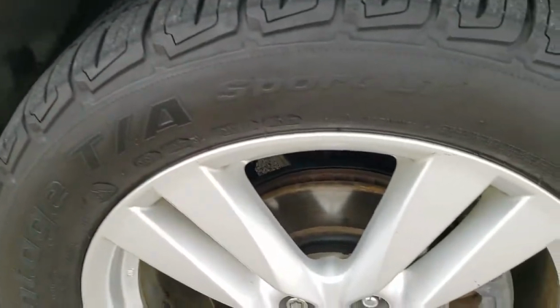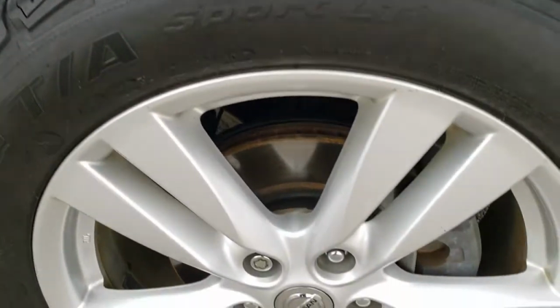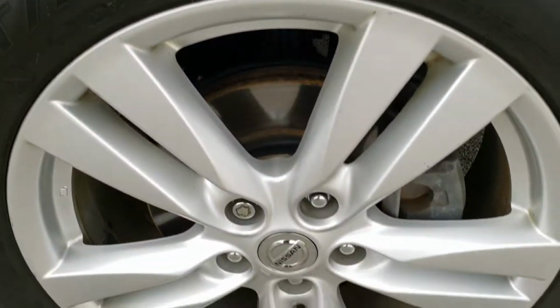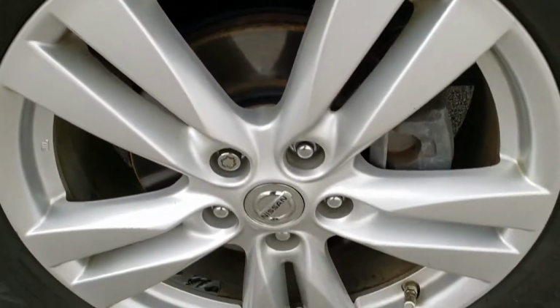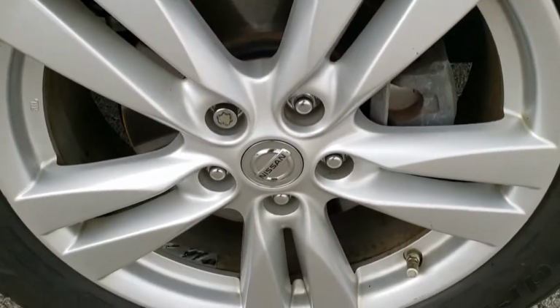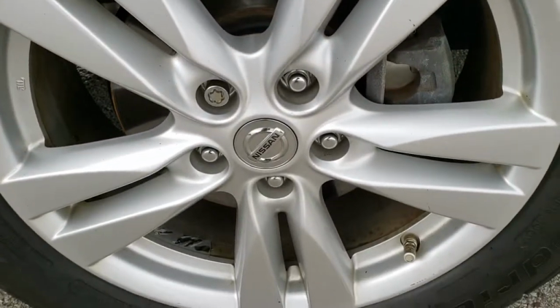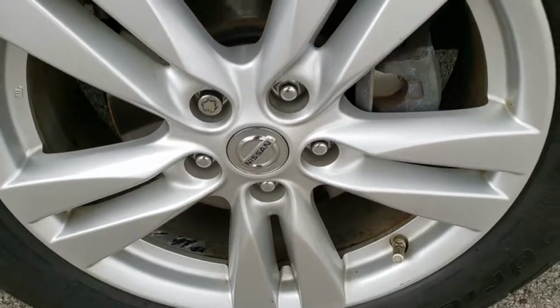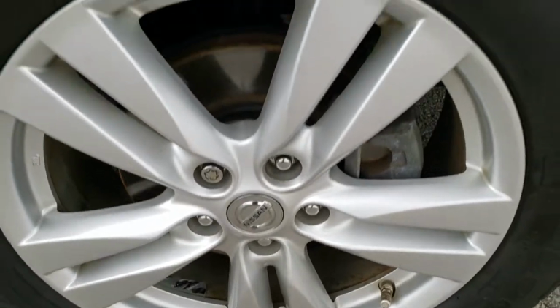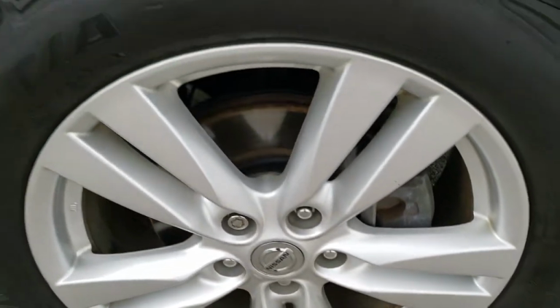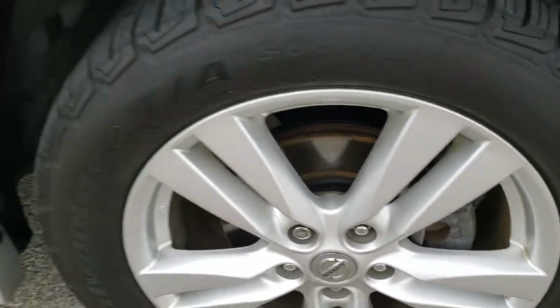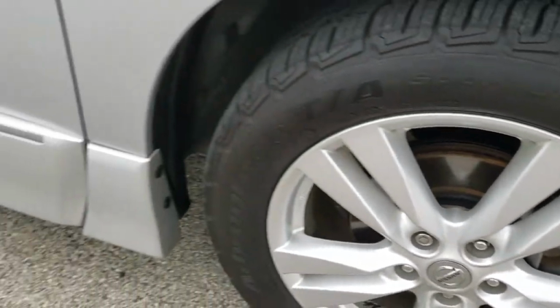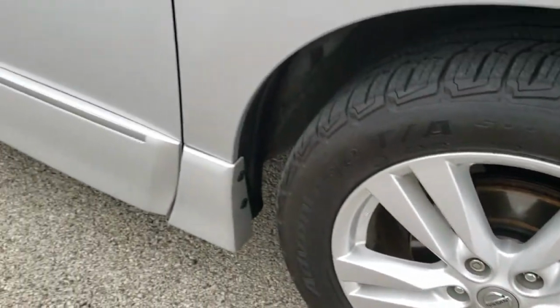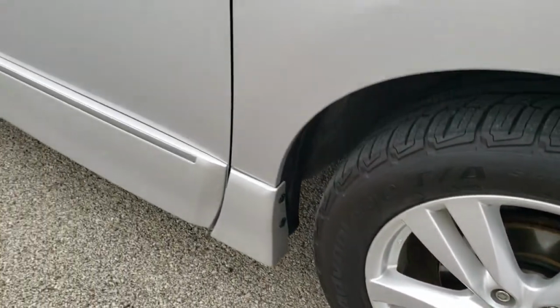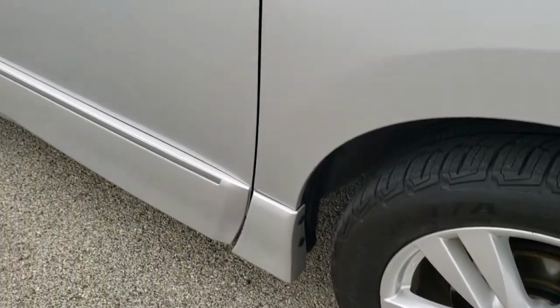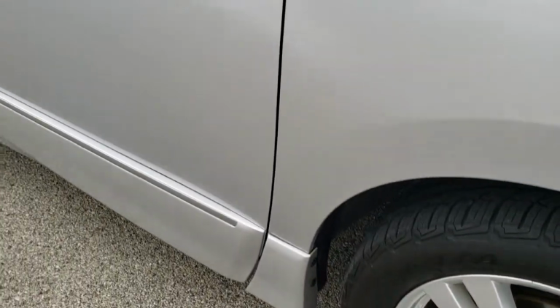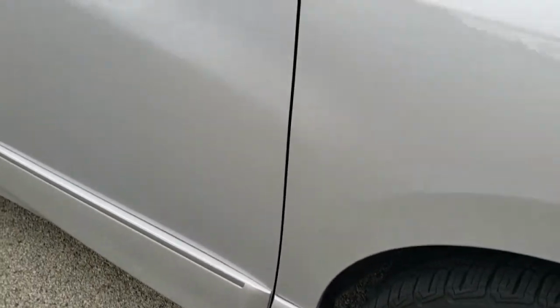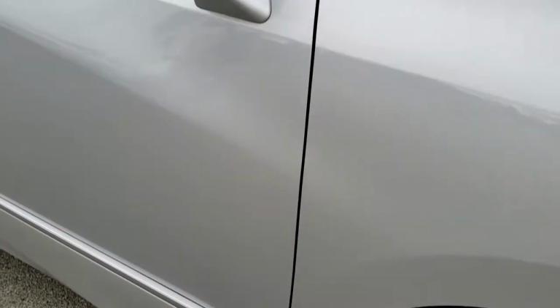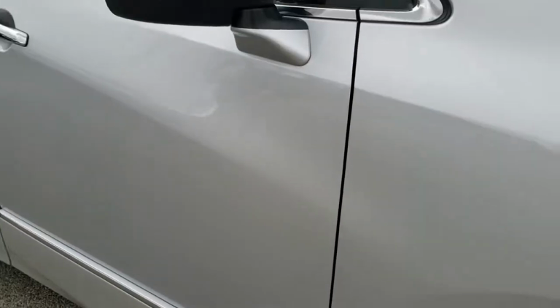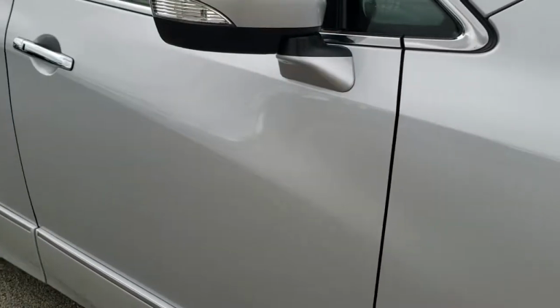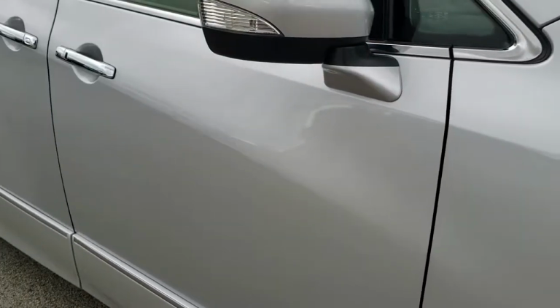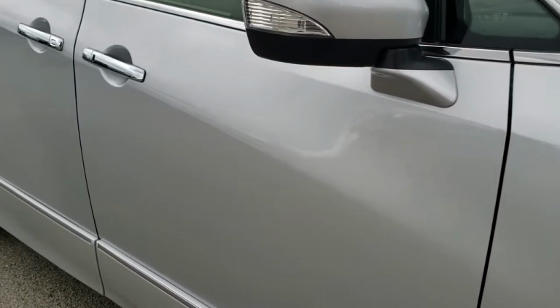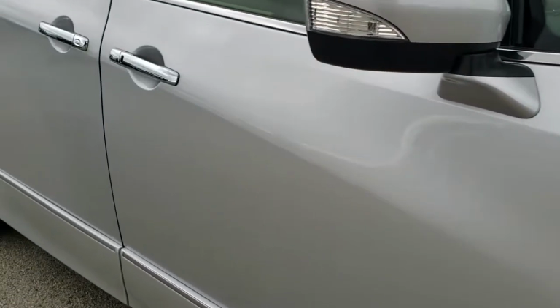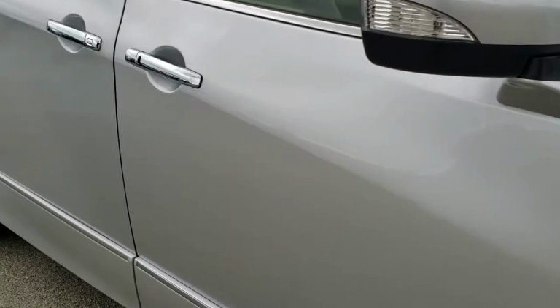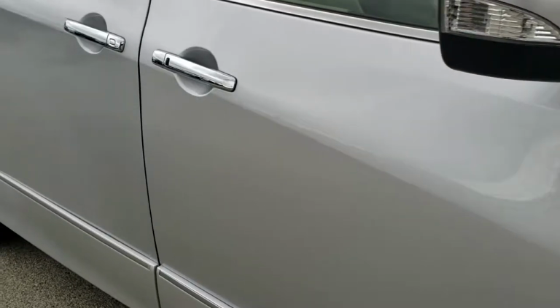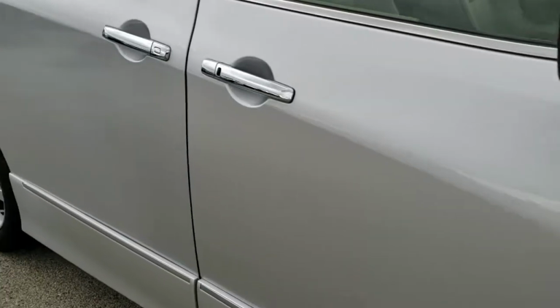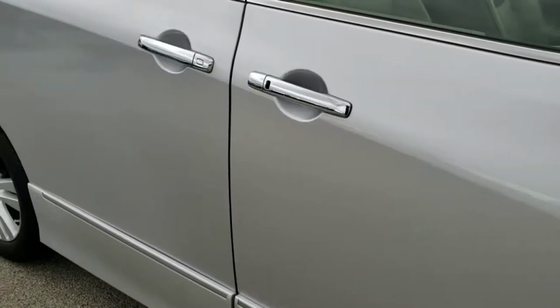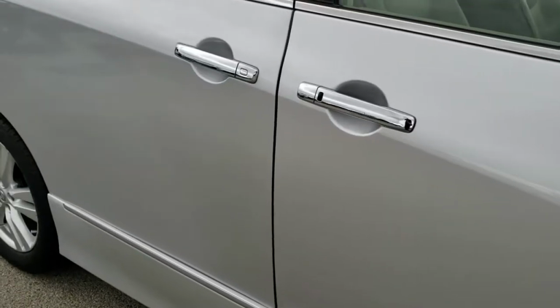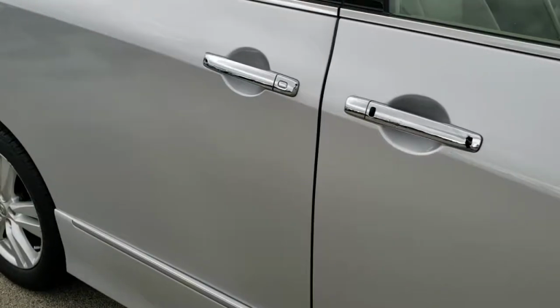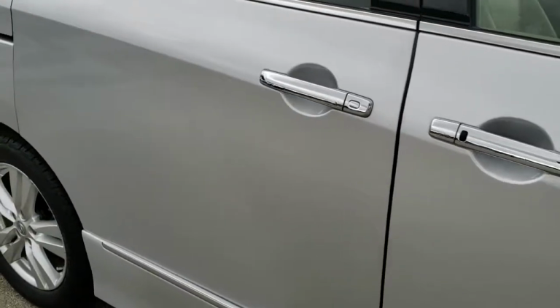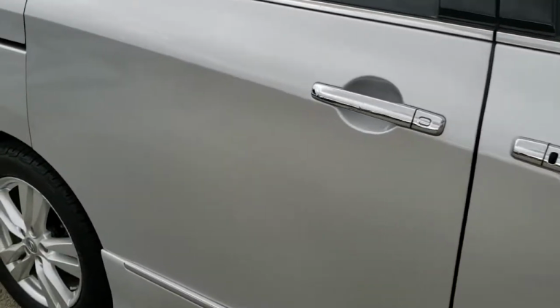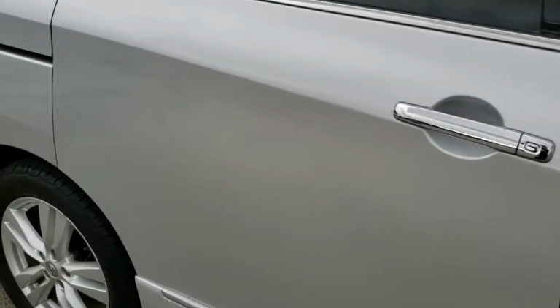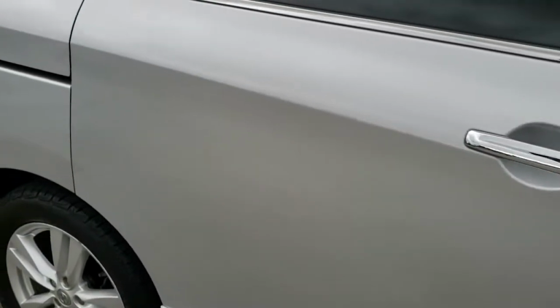Passenger side rim has no scuffs or scrapes, and as you go down this side of the van you can see just how clean the body is and how reflective and mirror-like that paint is.